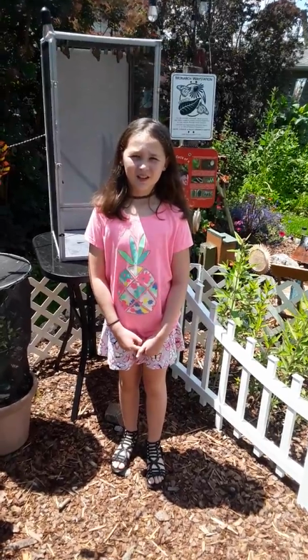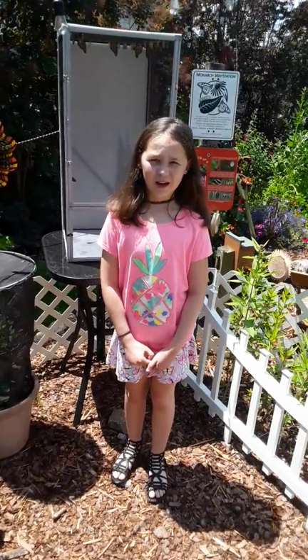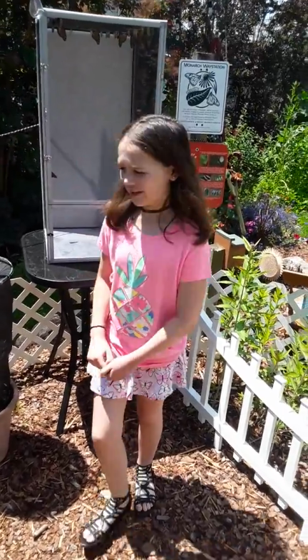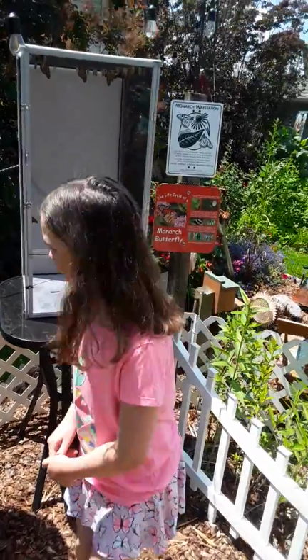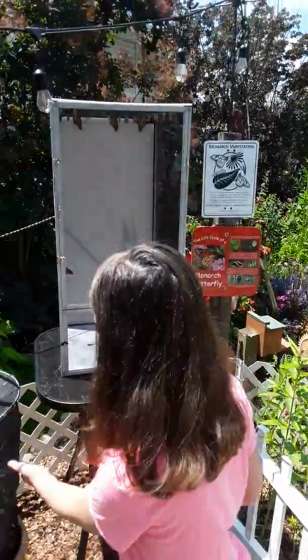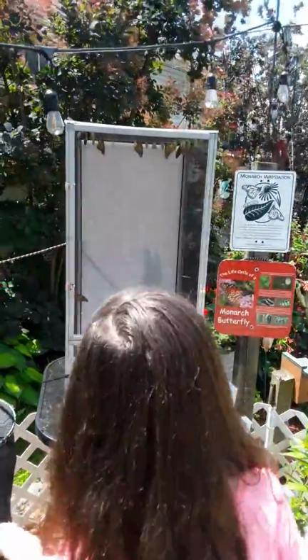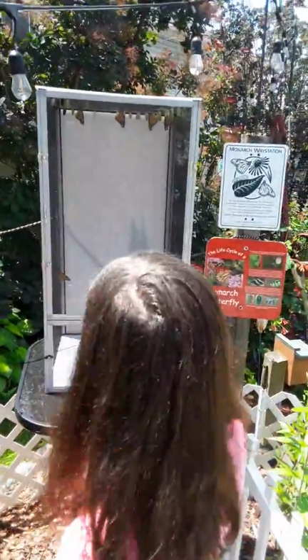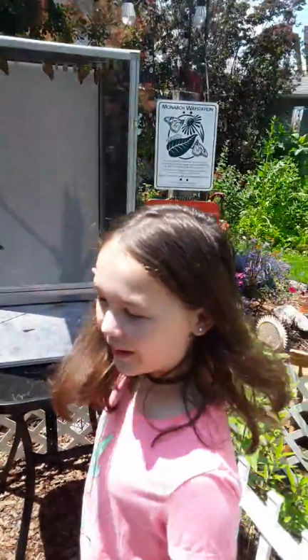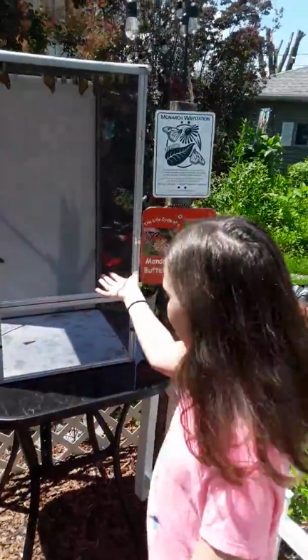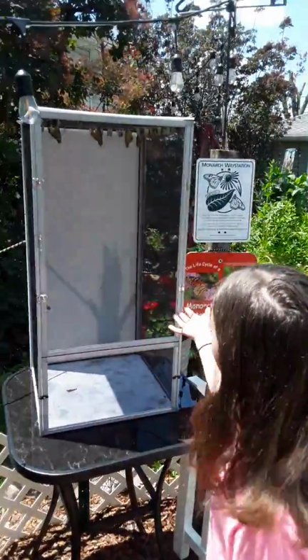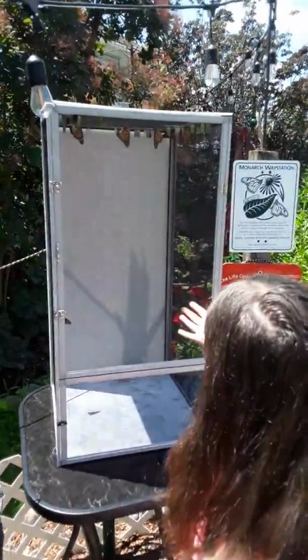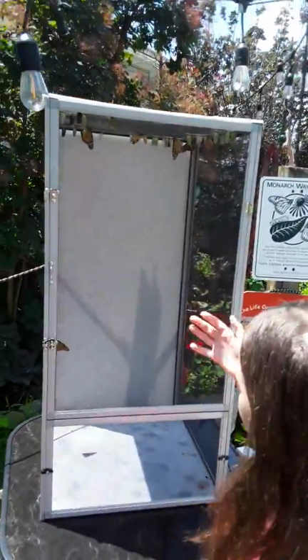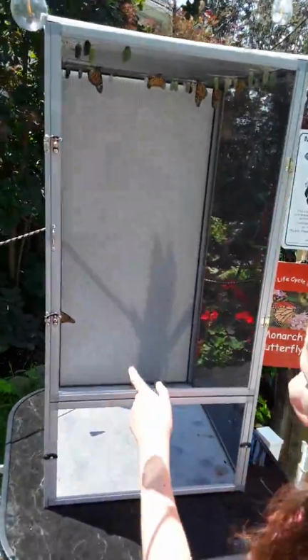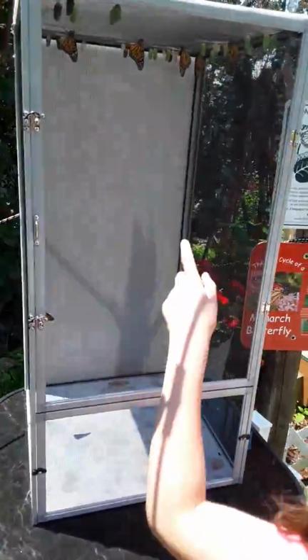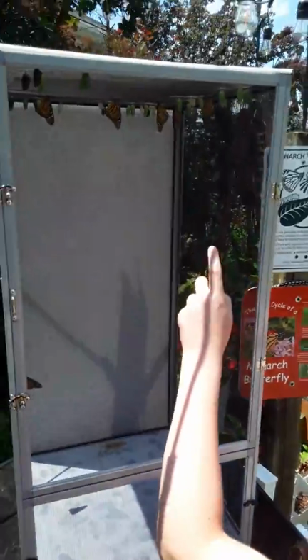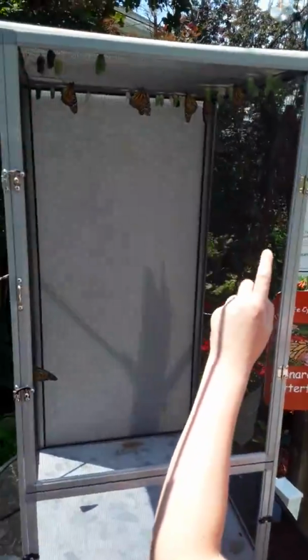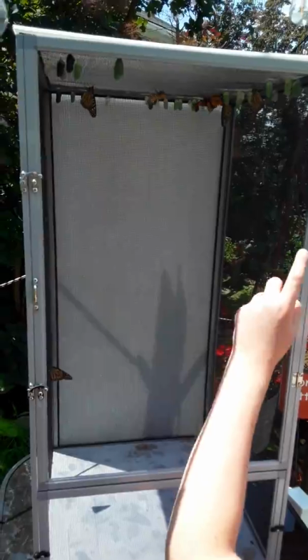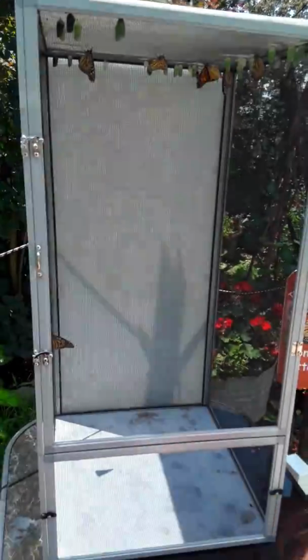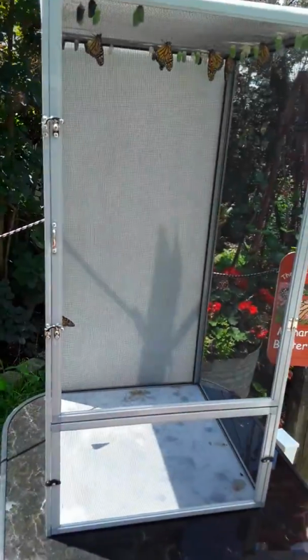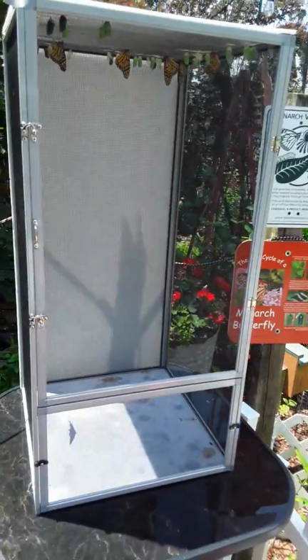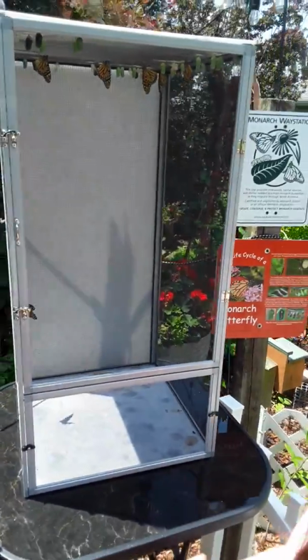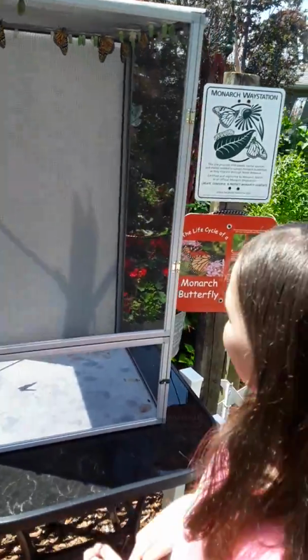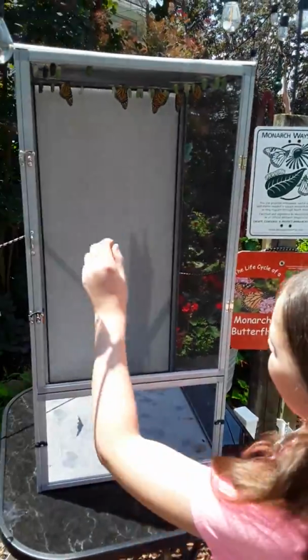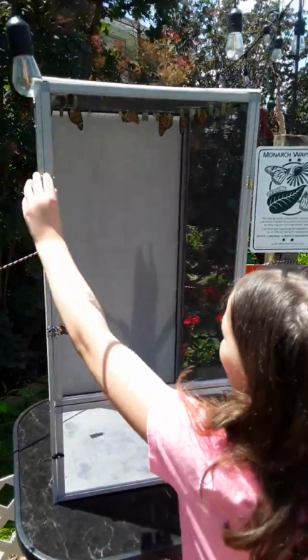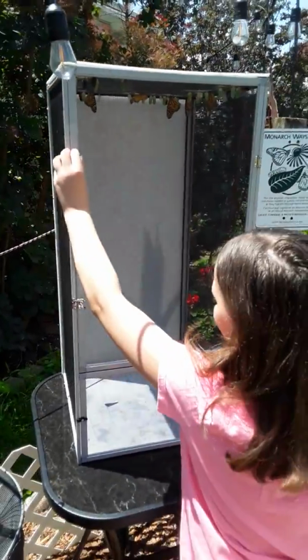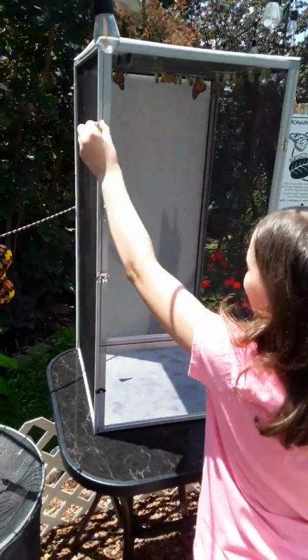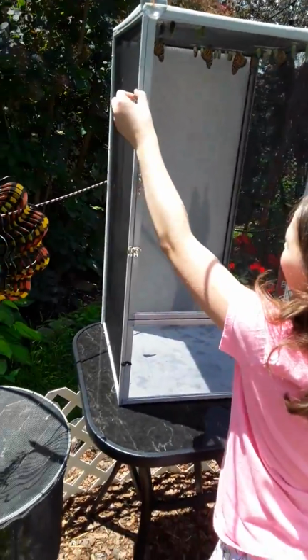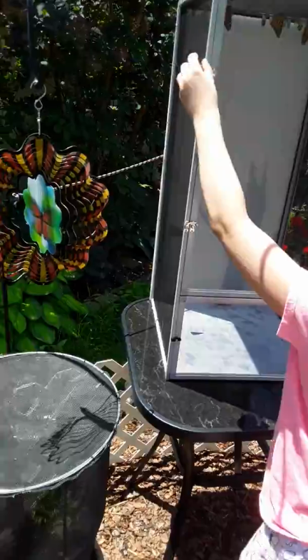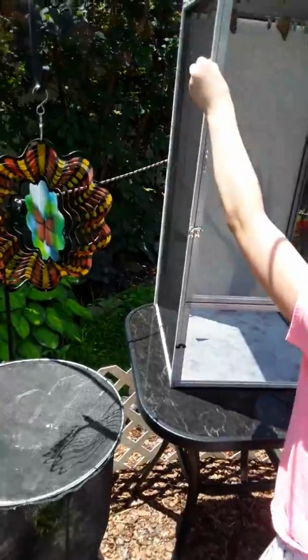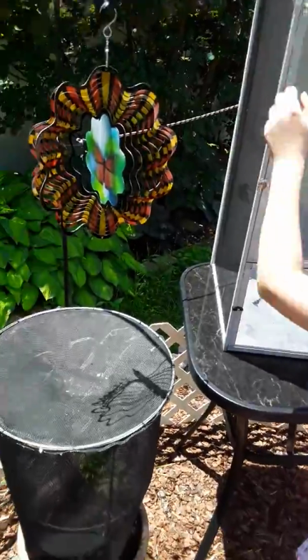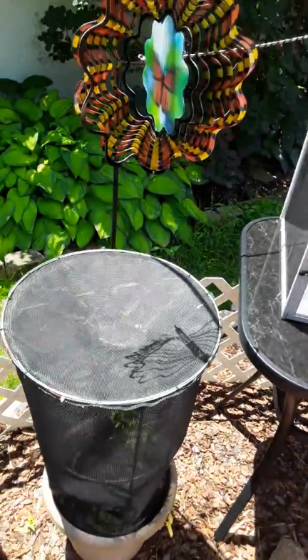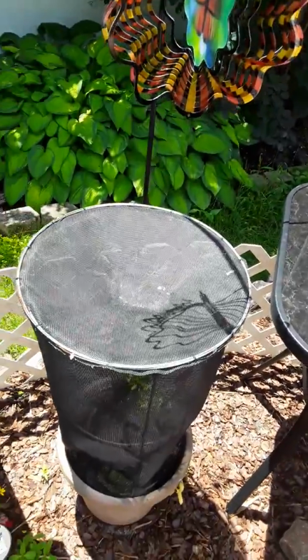So we're back with the swallowtails and monarchs. These guys are some monarchs and we have one, two, three, four, five, six monarchs. Let them out. So let's see — while you're doing that, can I let these guys out? Sure.